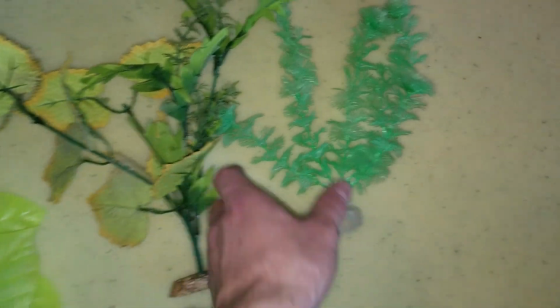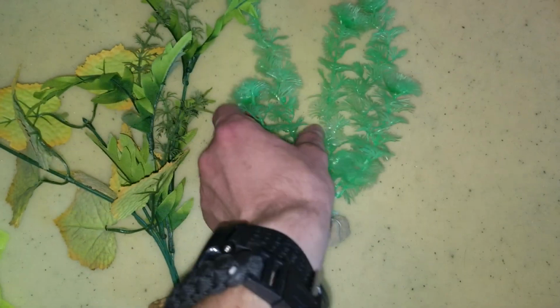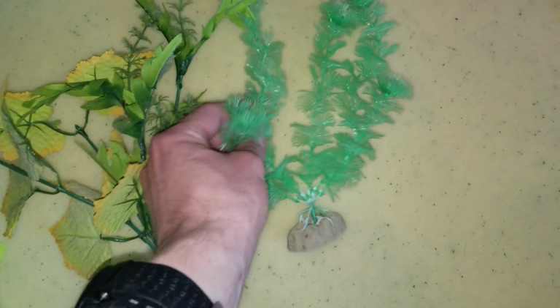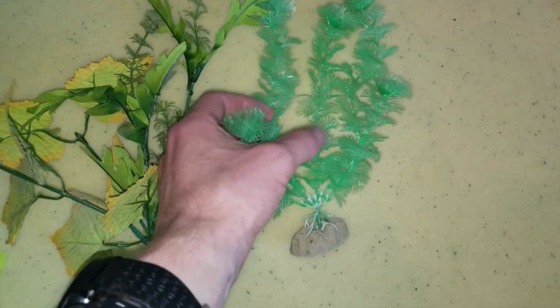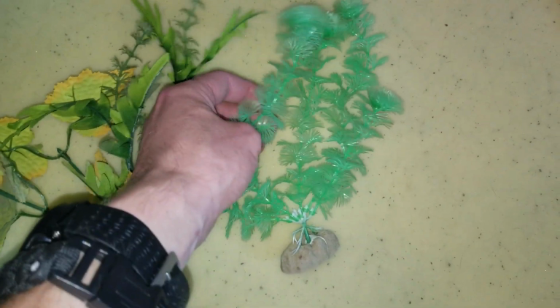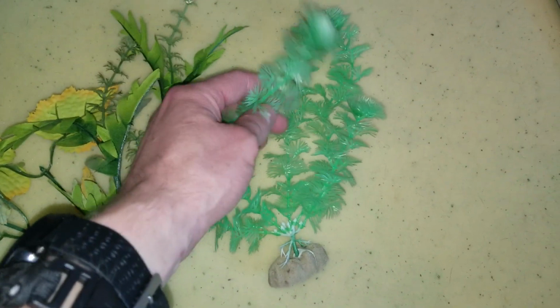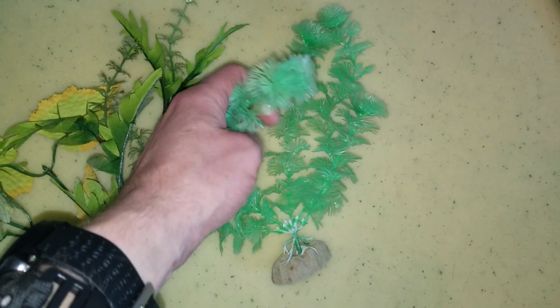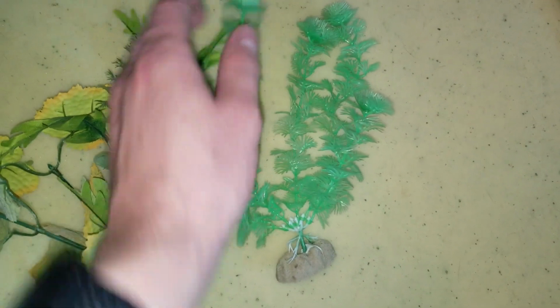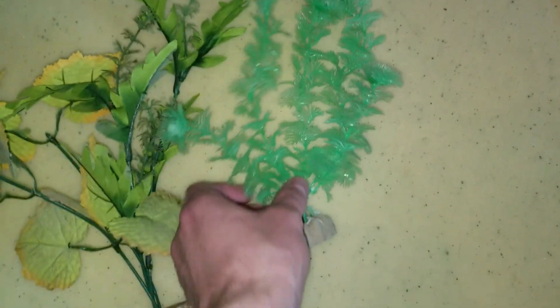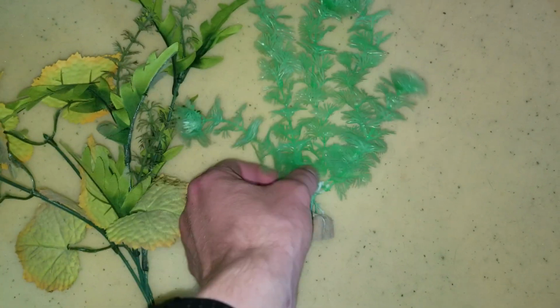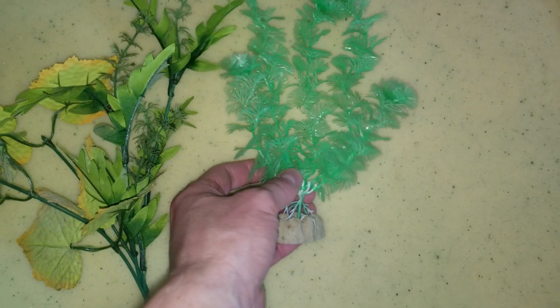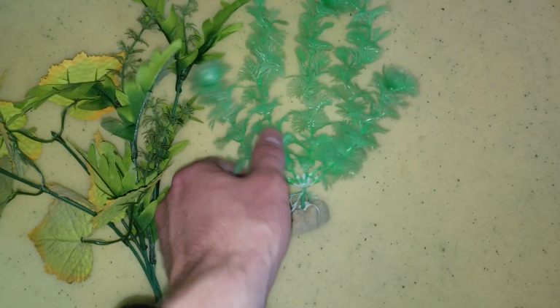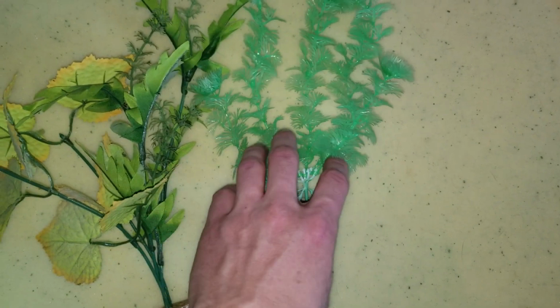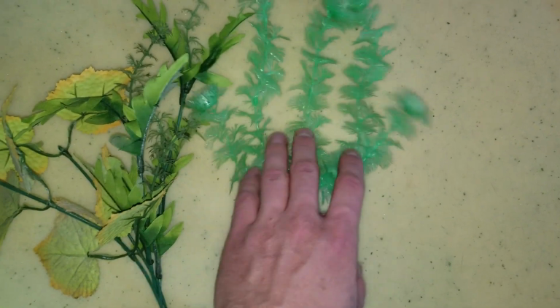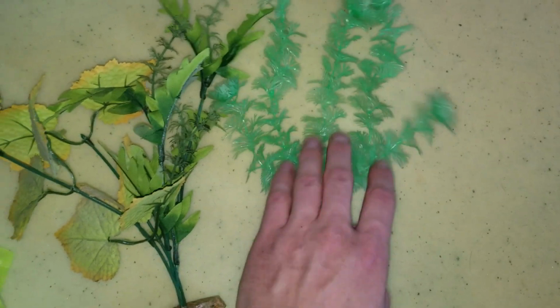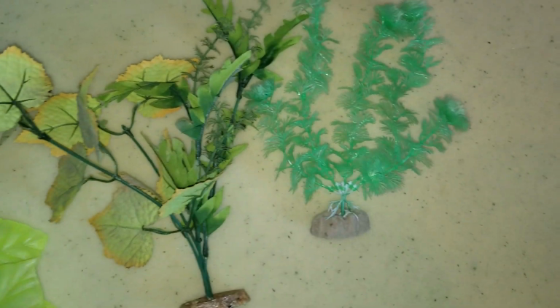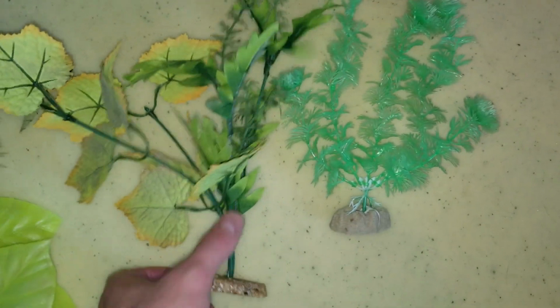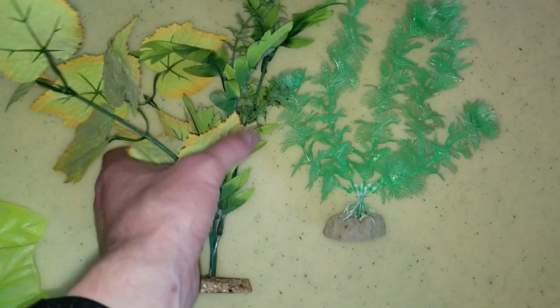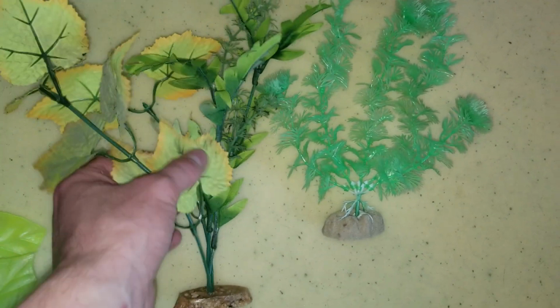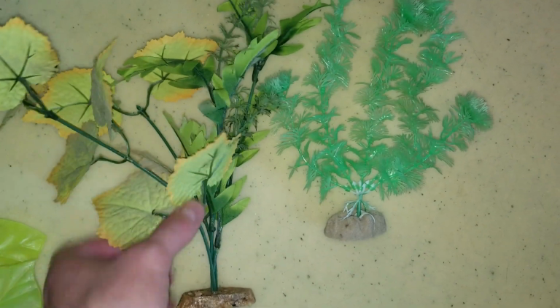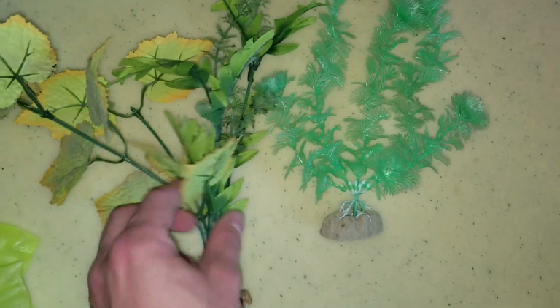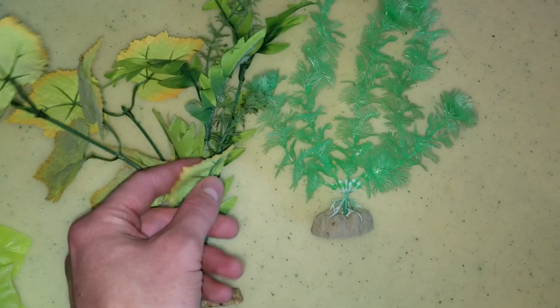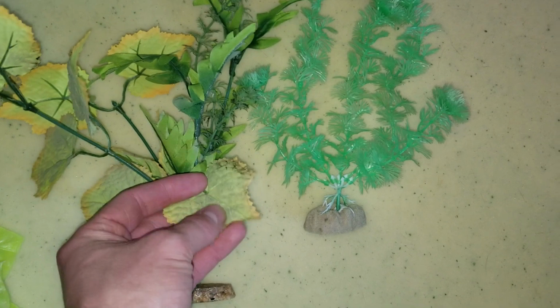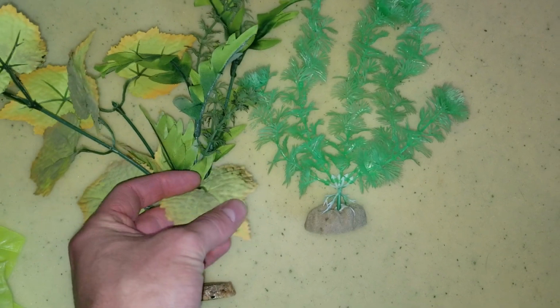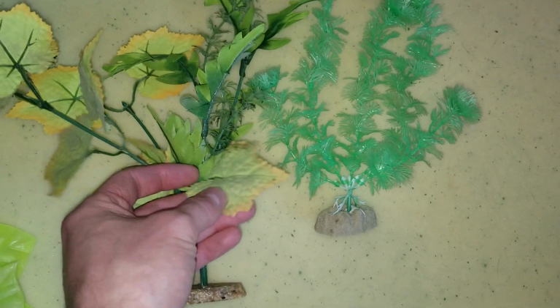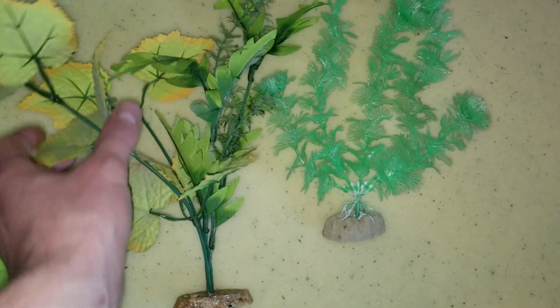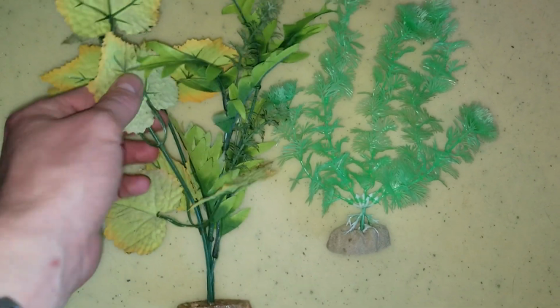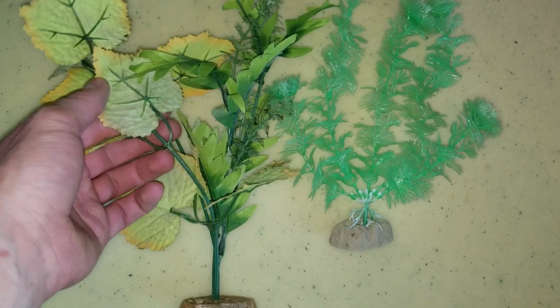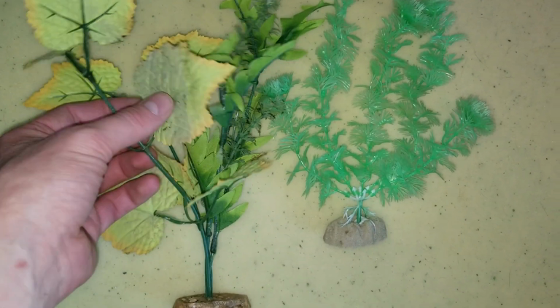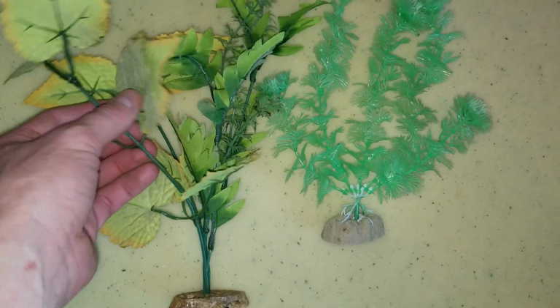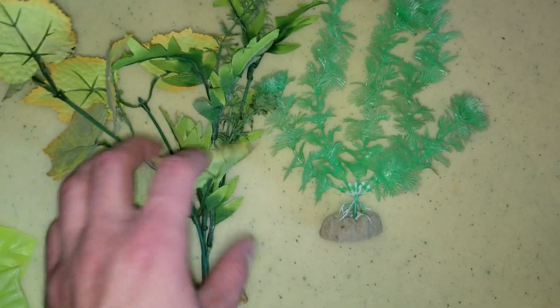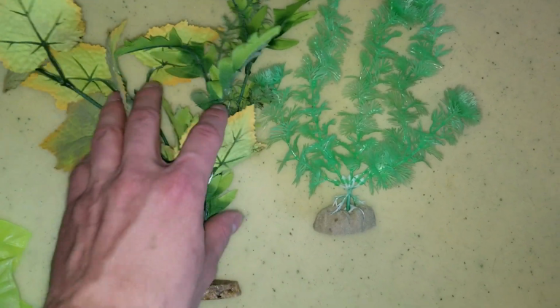You have your soft plastic ones — this is actually another type of glow-in-the-dark plant. Then you also have the silk. This is, I believe, Petco's brand one here.